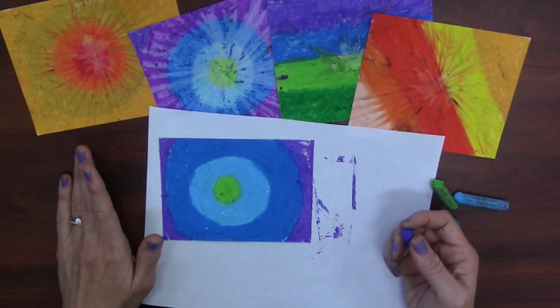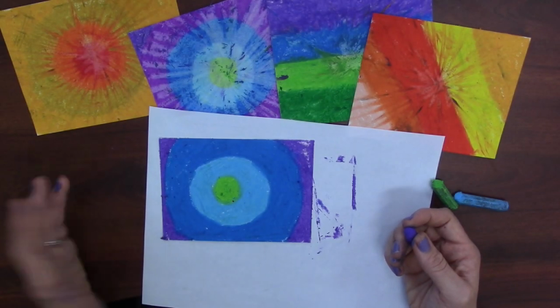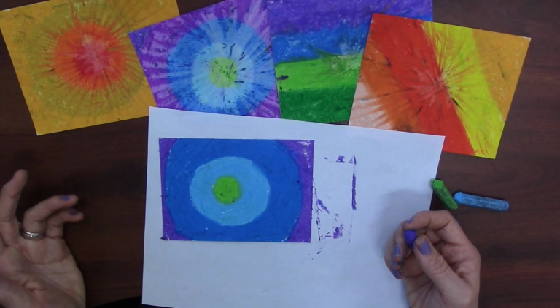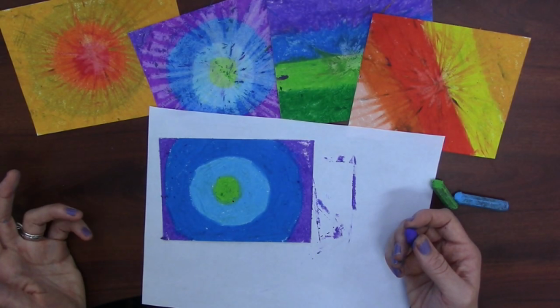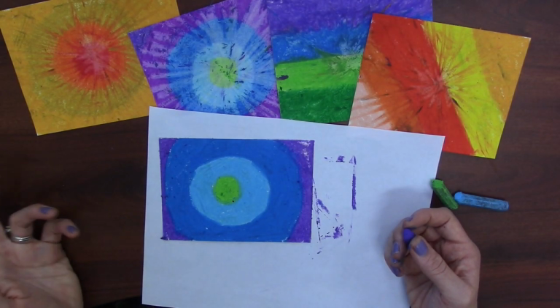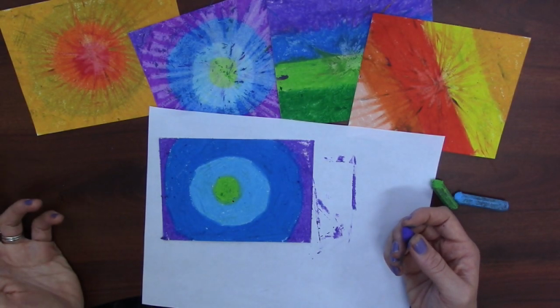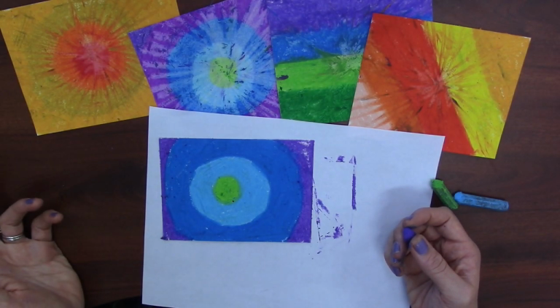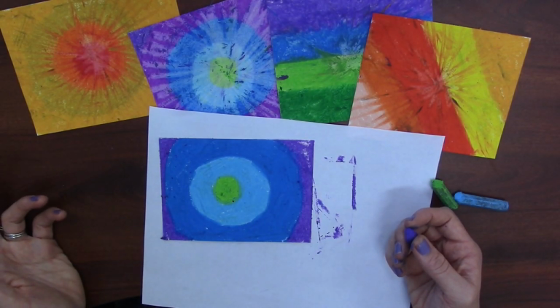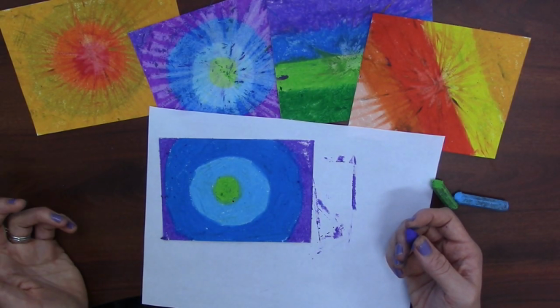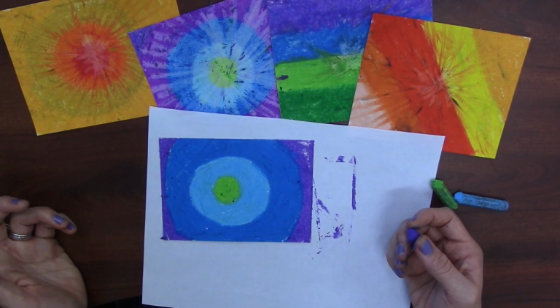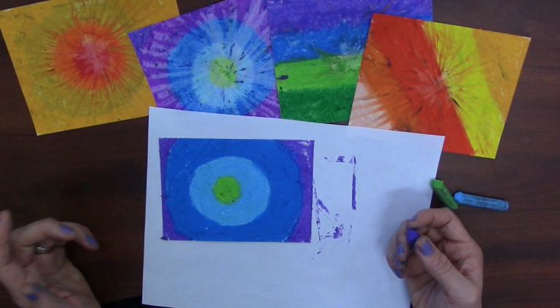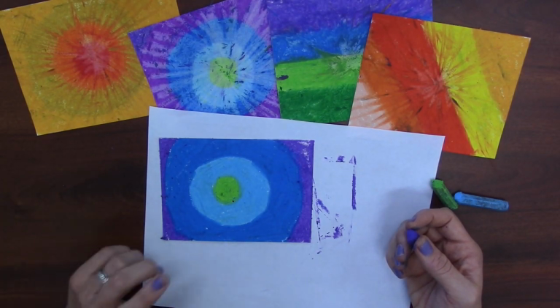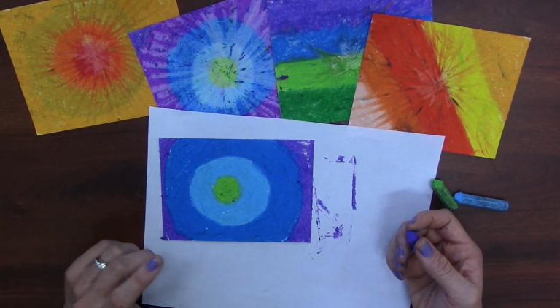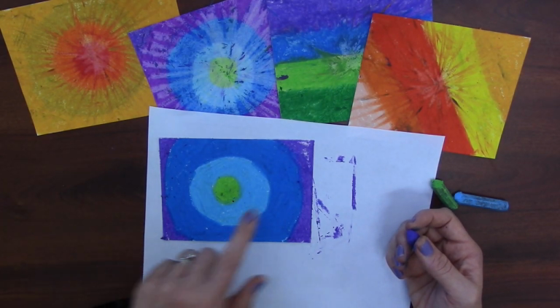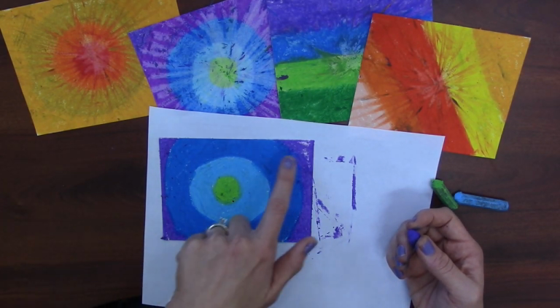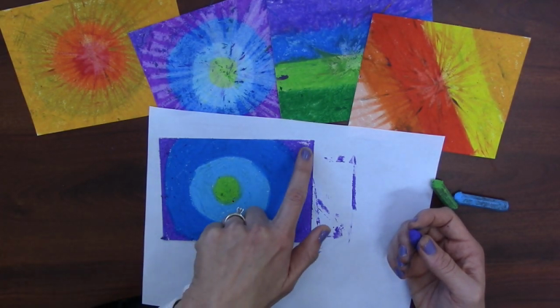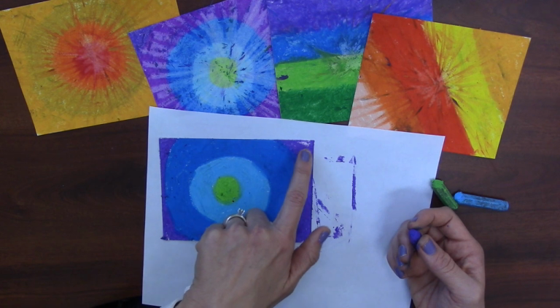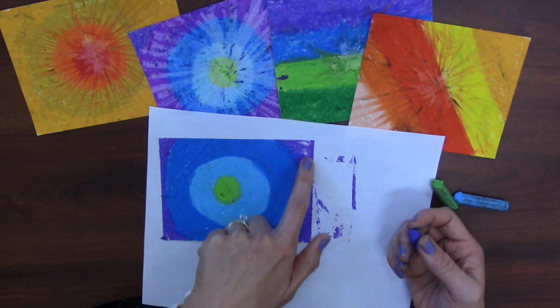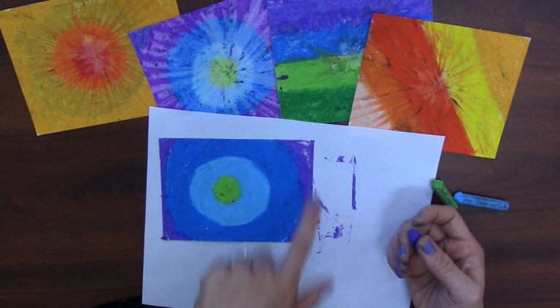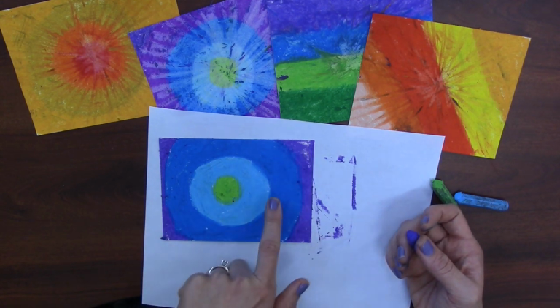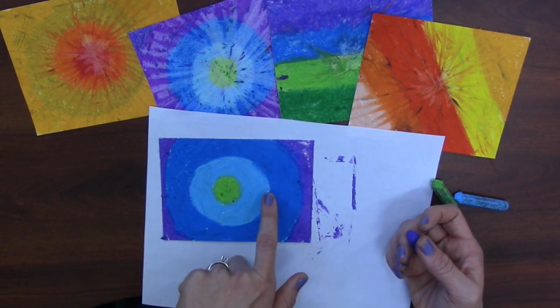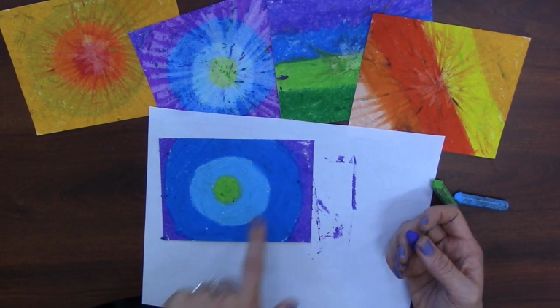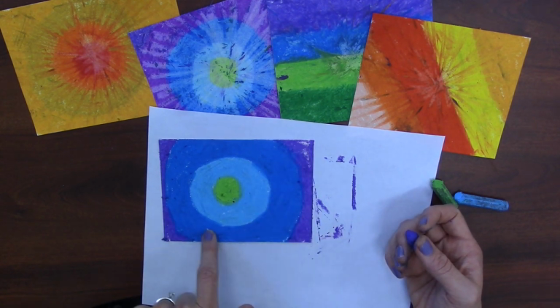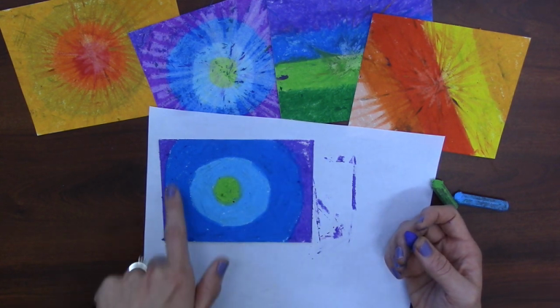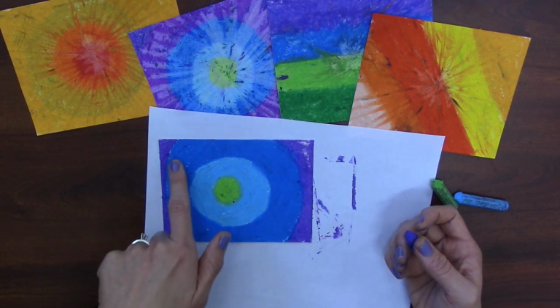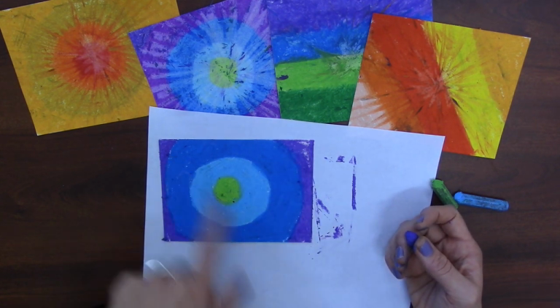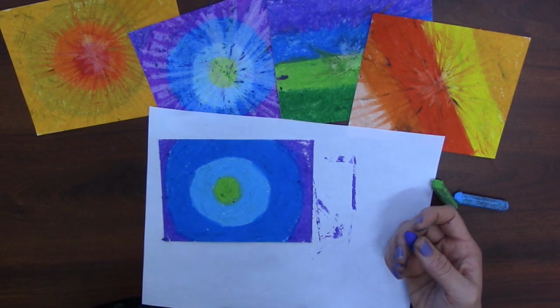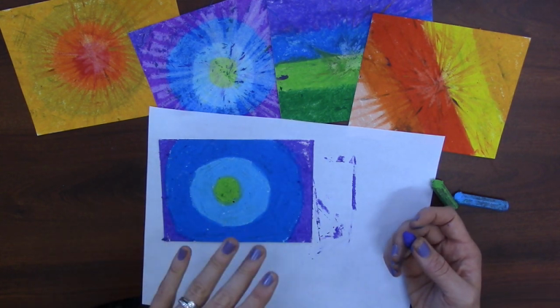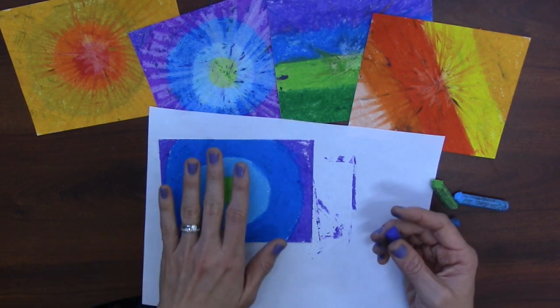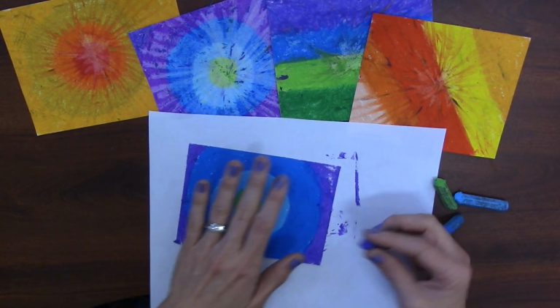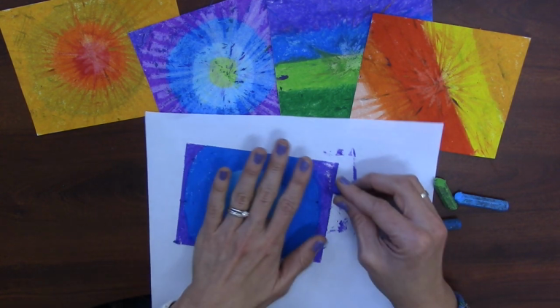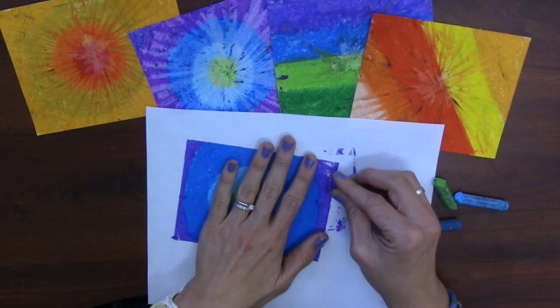When I think I'm done, I want to double check for white spots. I see some right here, and in here, and over there — so I need to fill in all of those white spots.